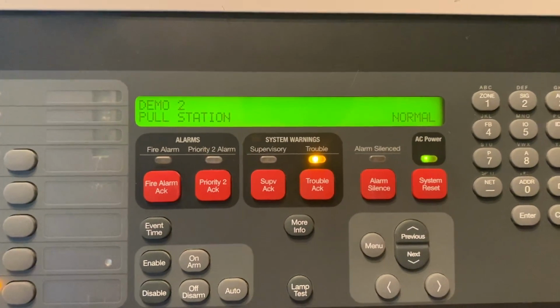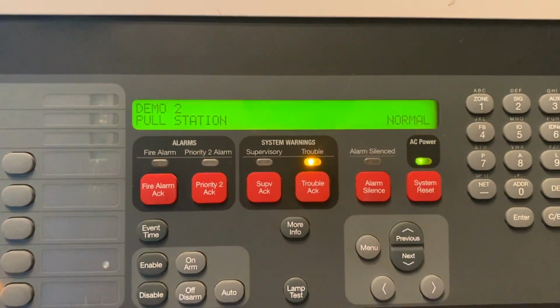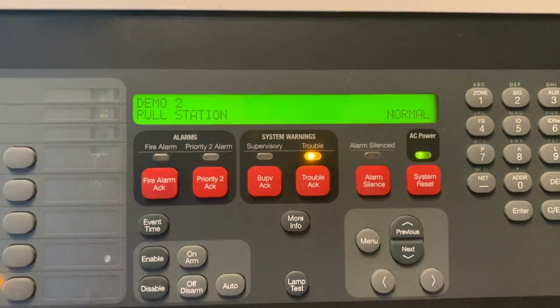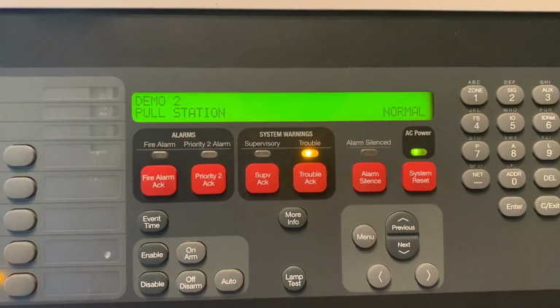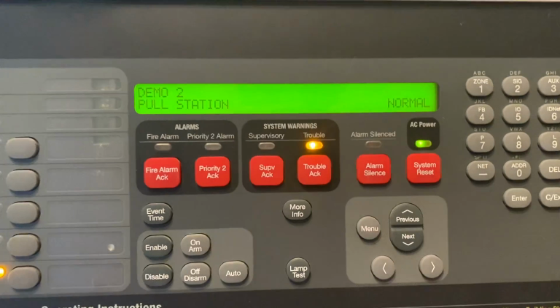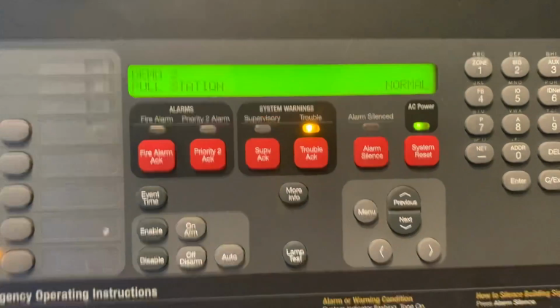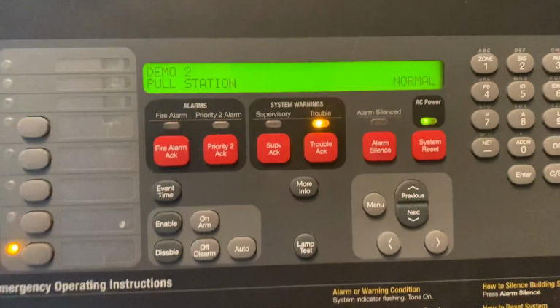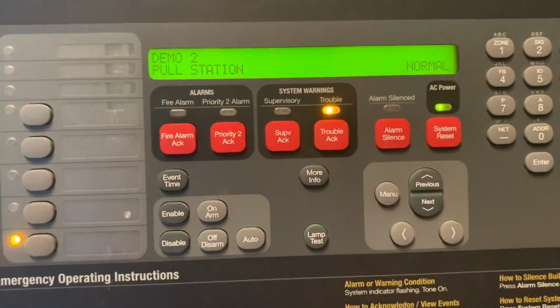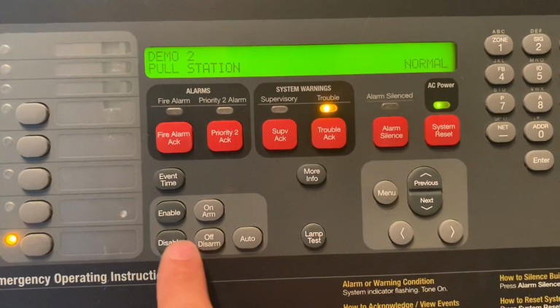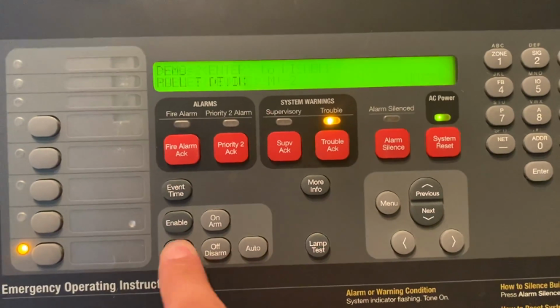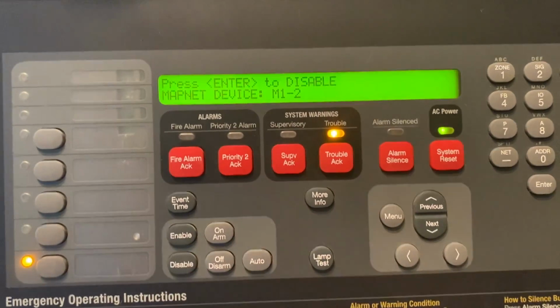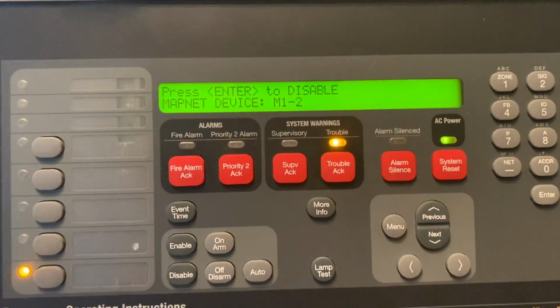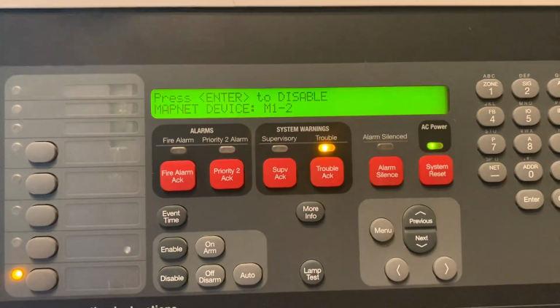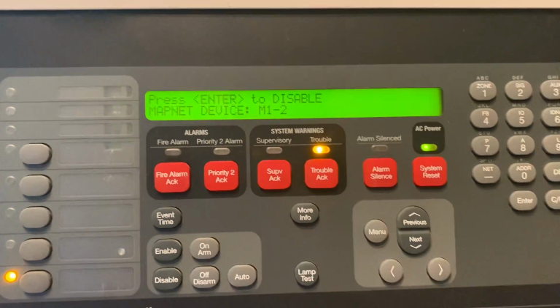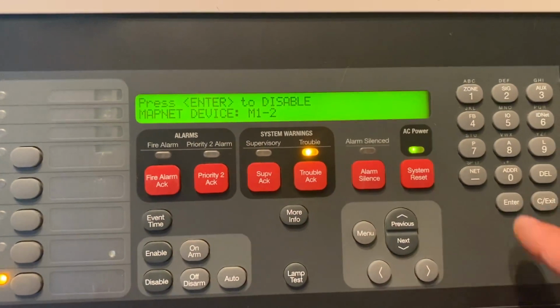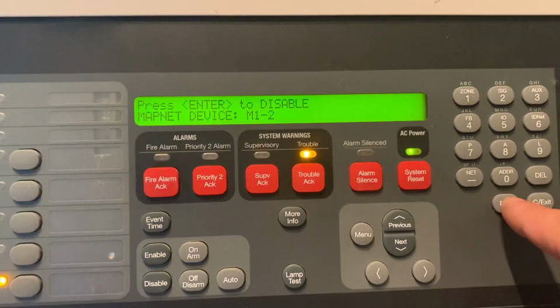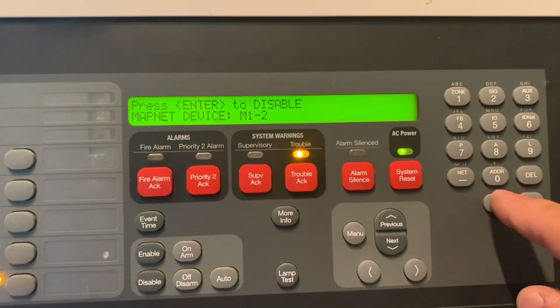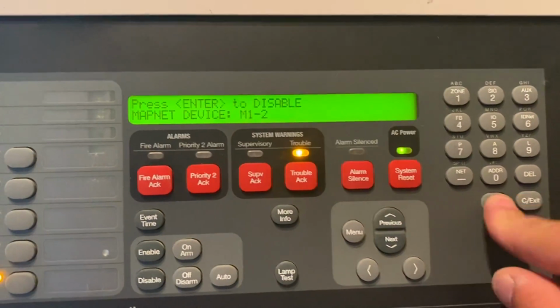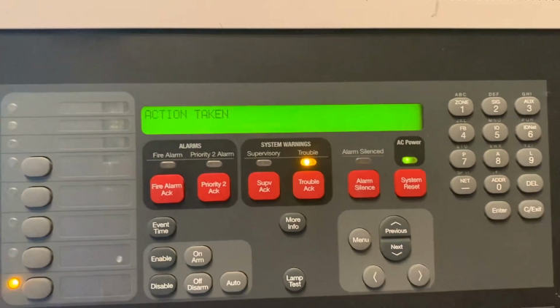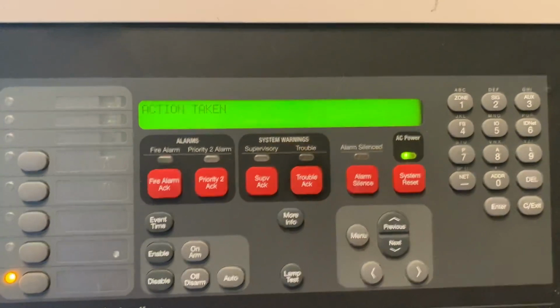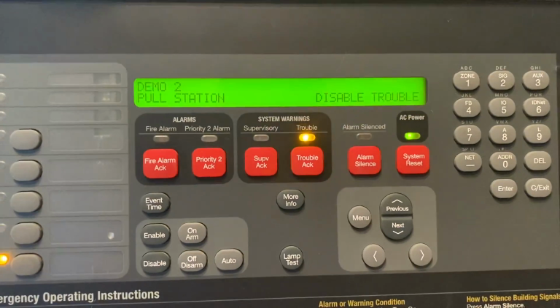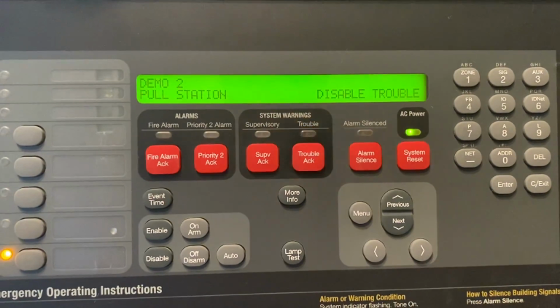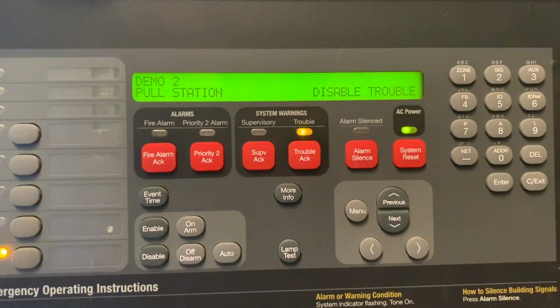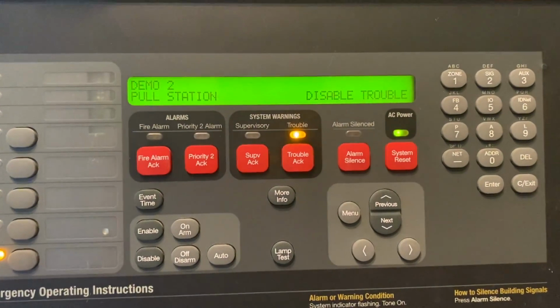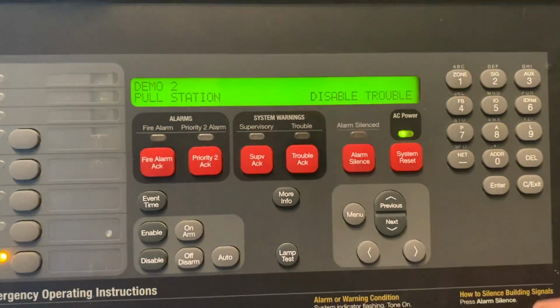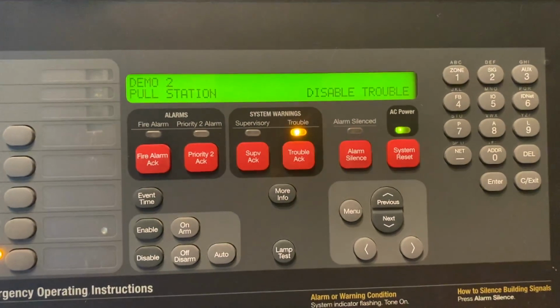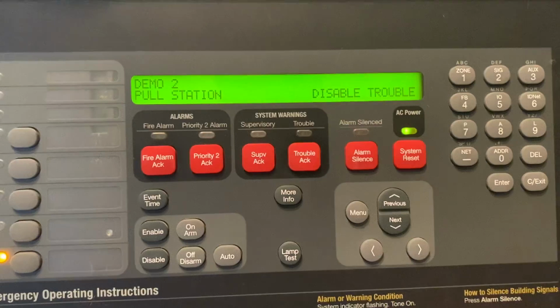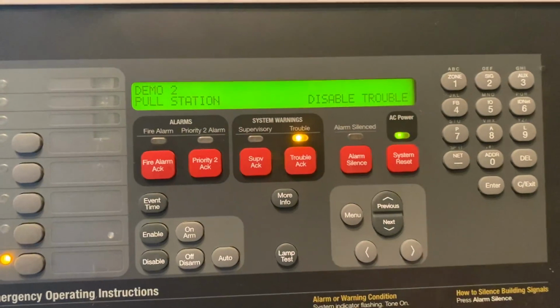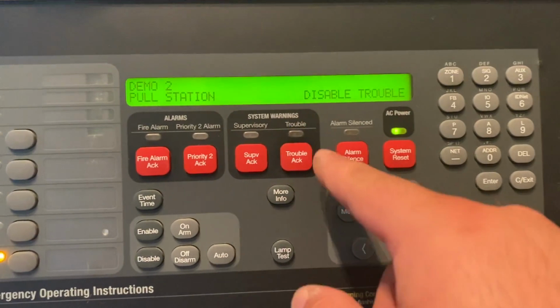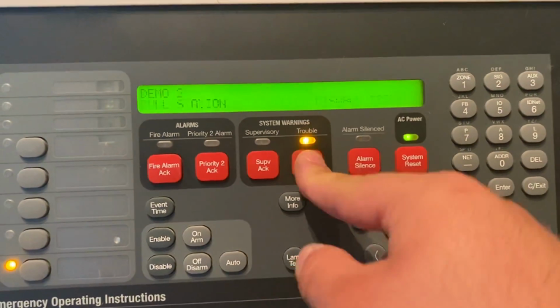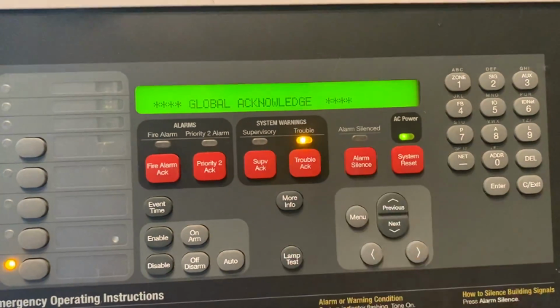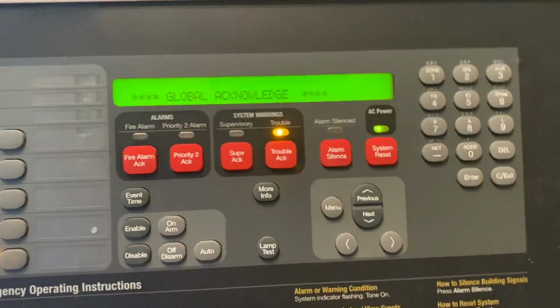It is in normal condition, and now we're going to come over here and hit Disable, and we are going to hit Enter to execute. And now we have a disable trouble. We can acknowledge that trouble.